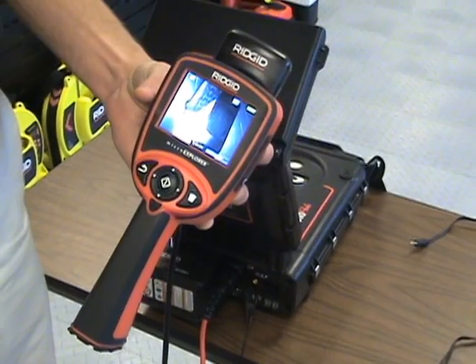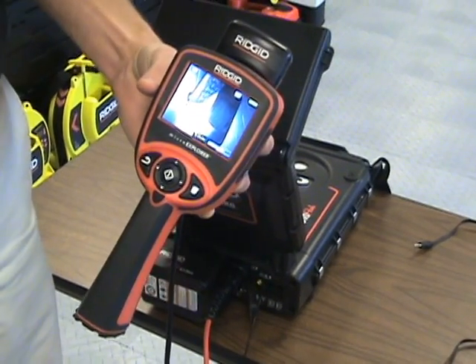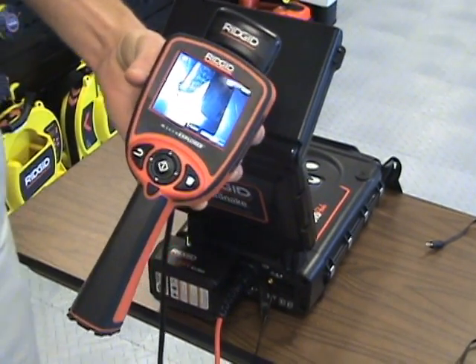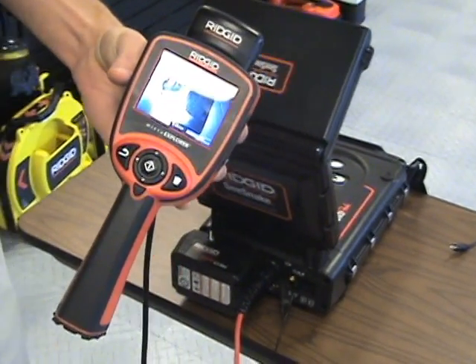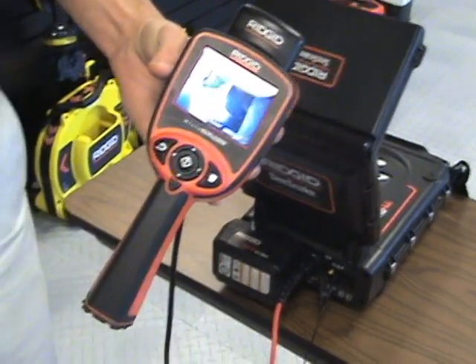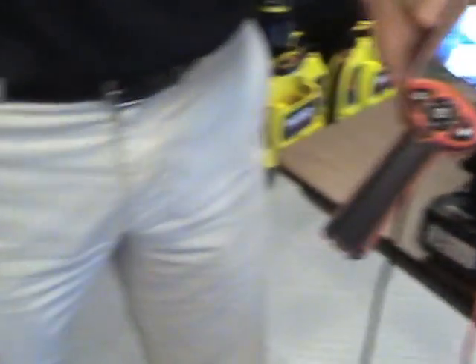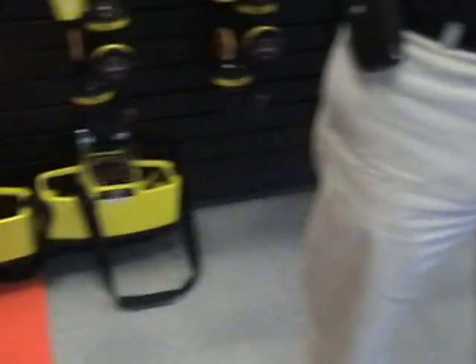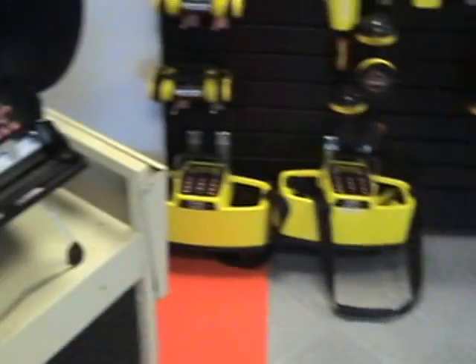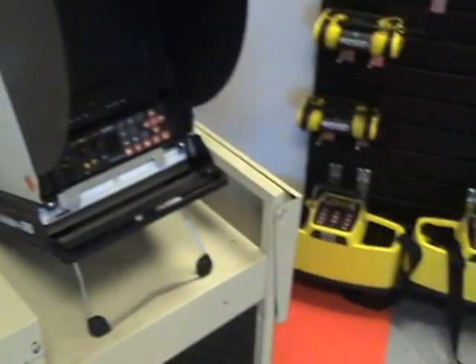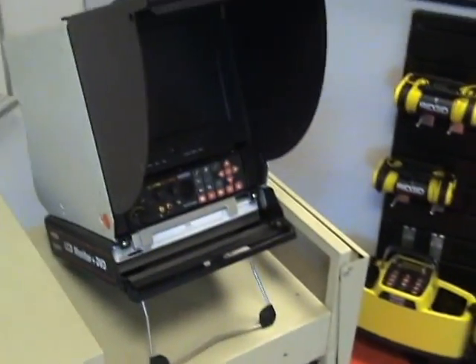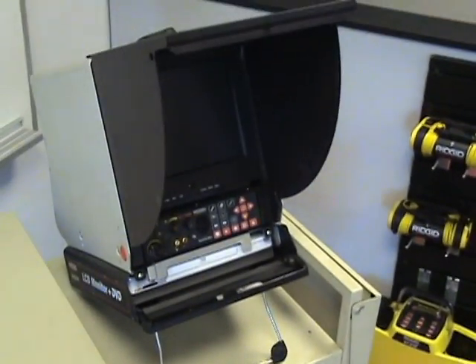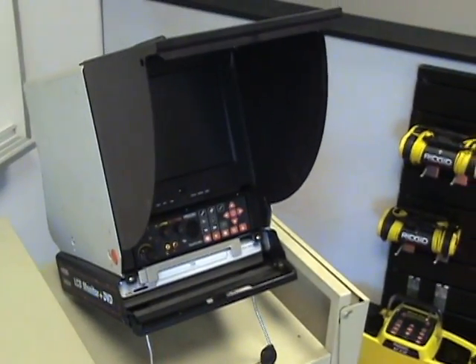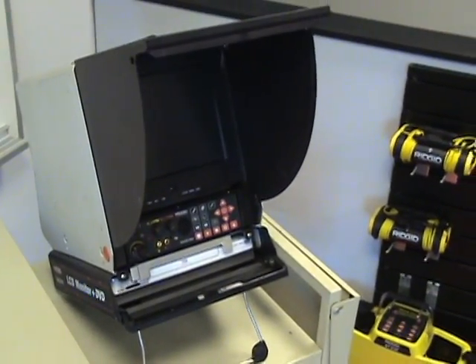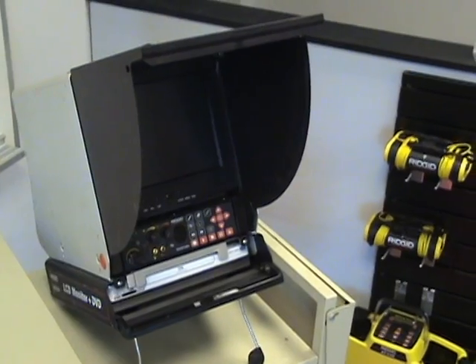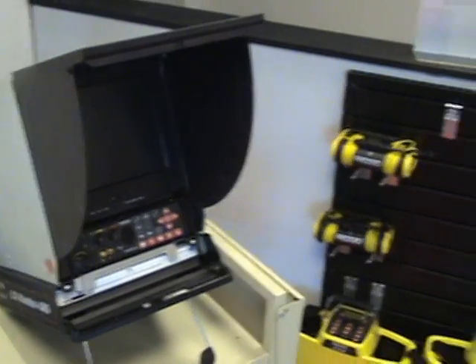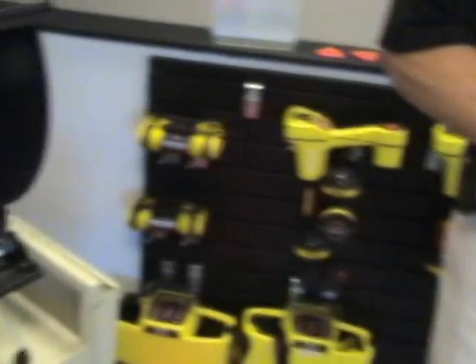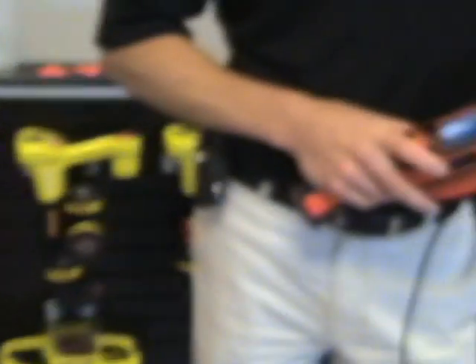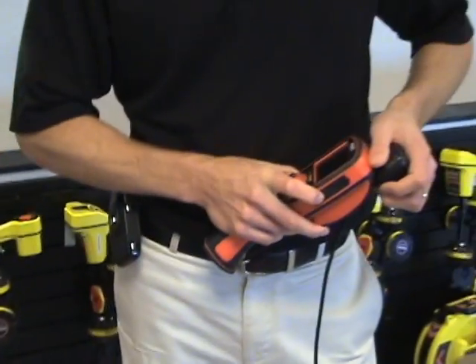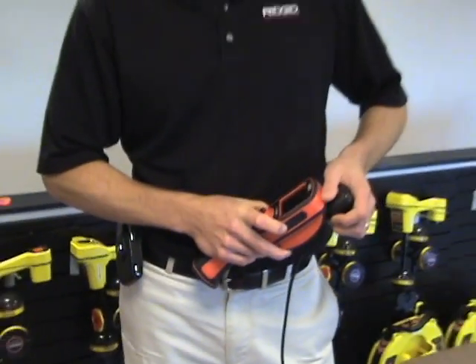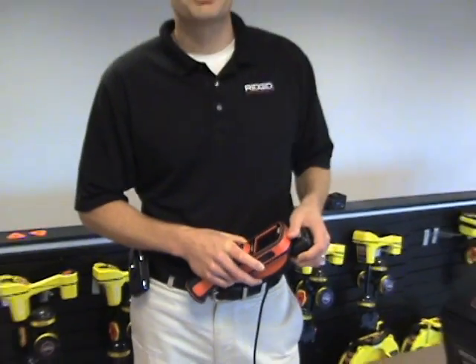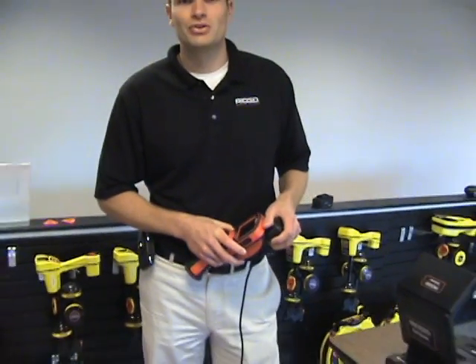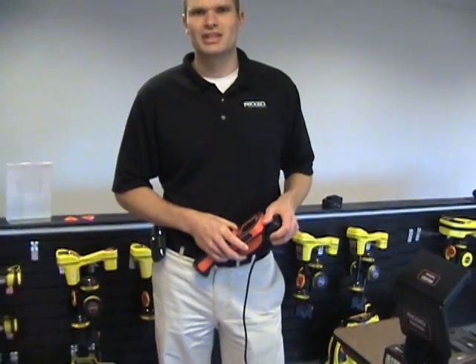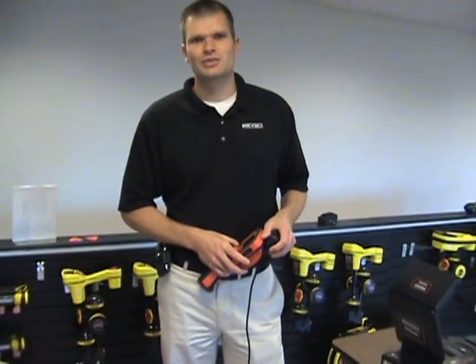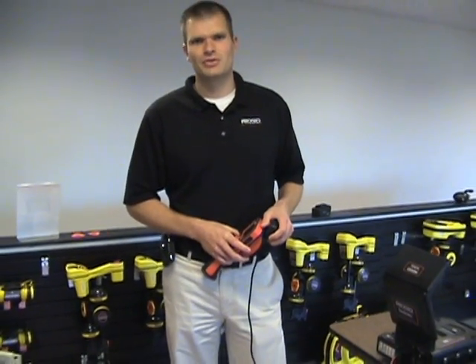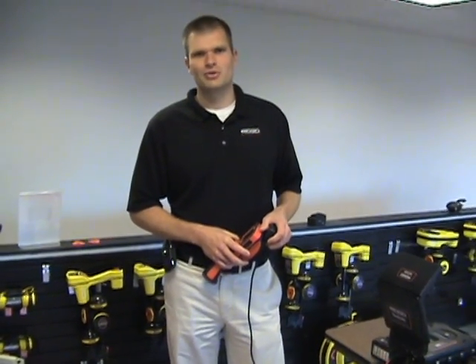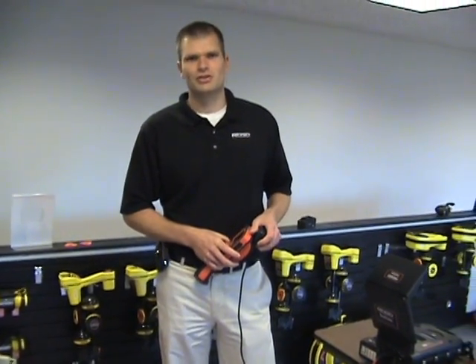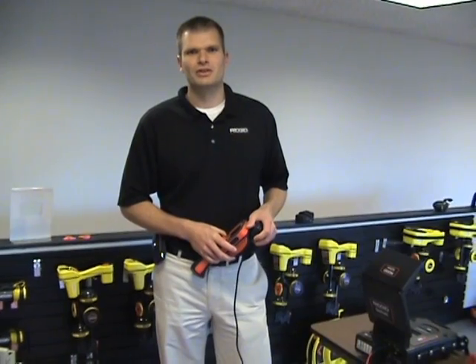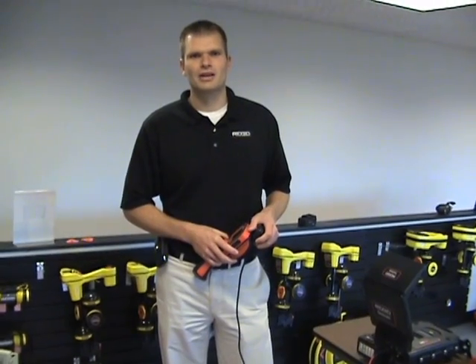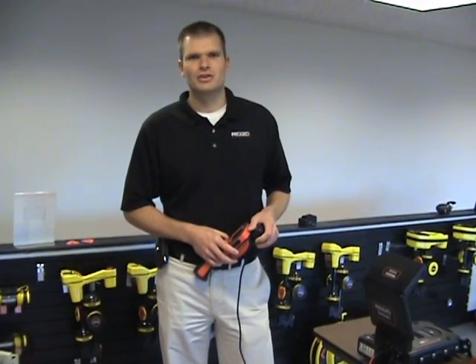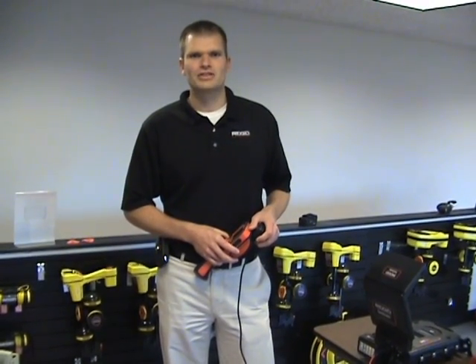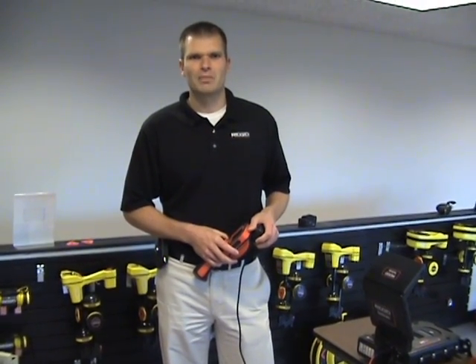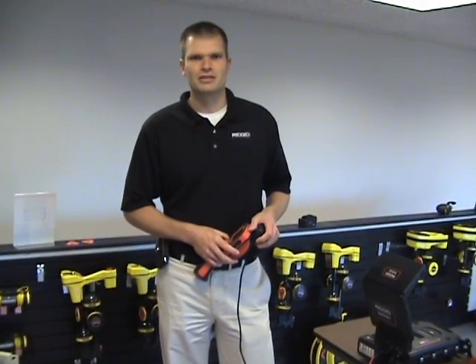Likewise for our older monitors like the DVD monitor, it'll also work for that. So it's a pretty cool tool — very simple to use. It's the easiest way for you to go digital with your current SeaSnake monitors.